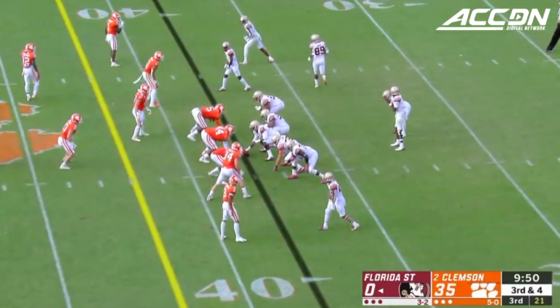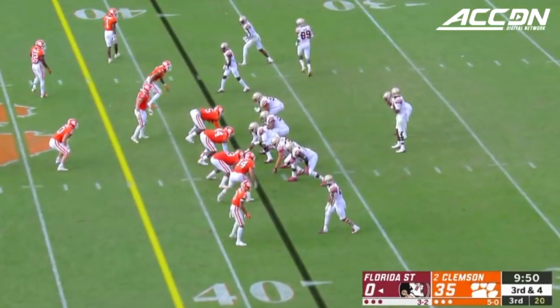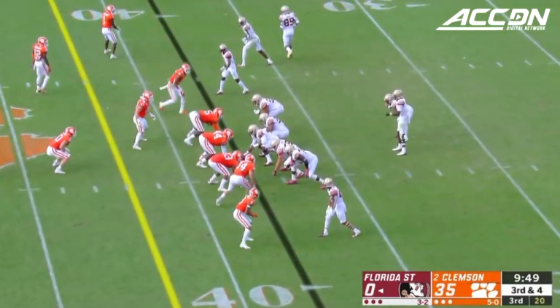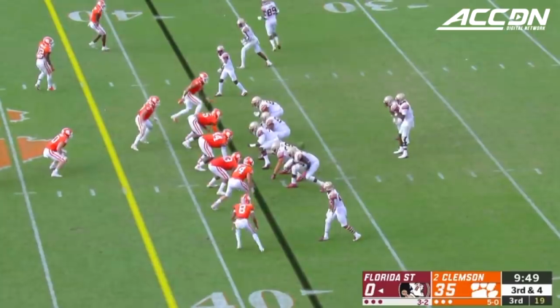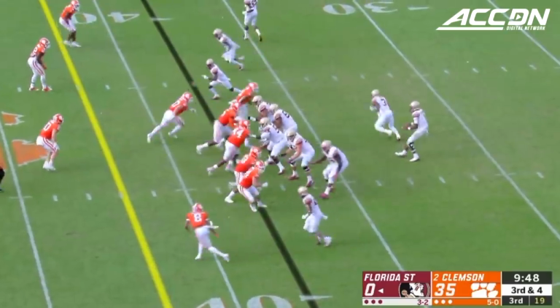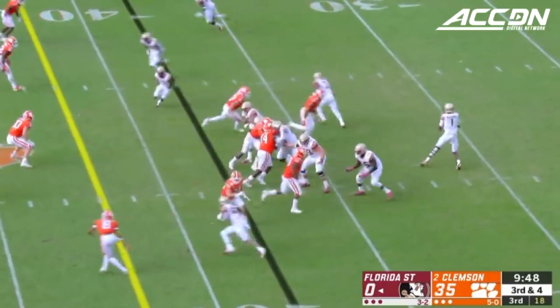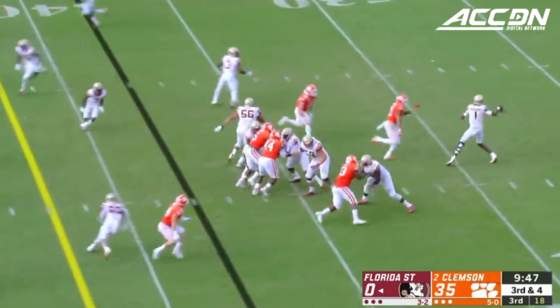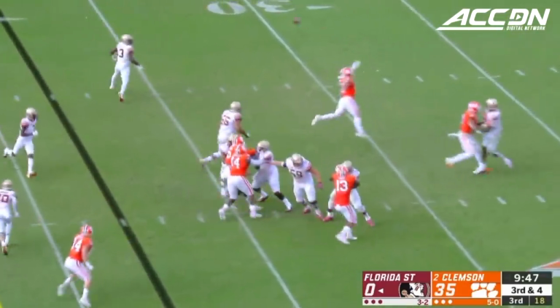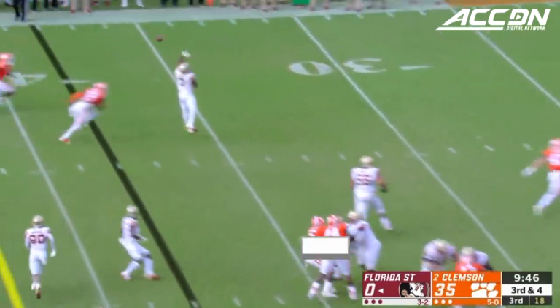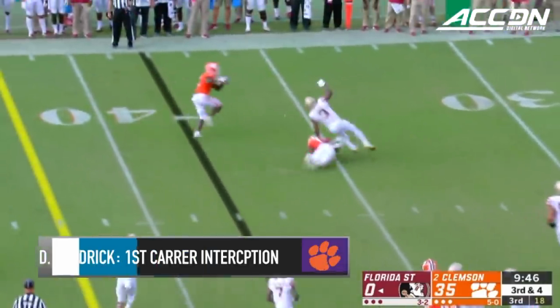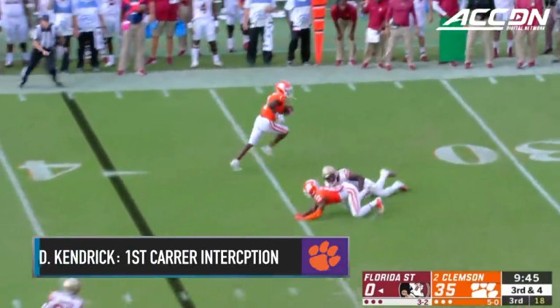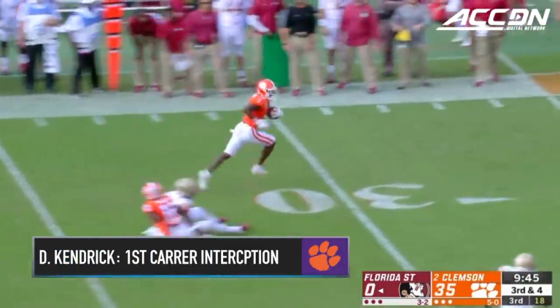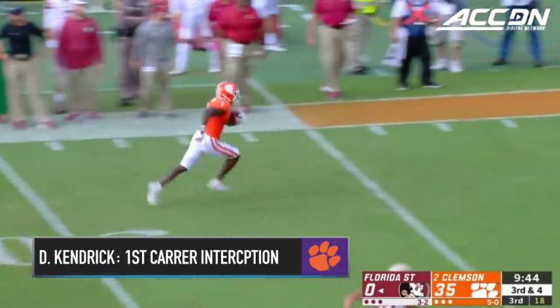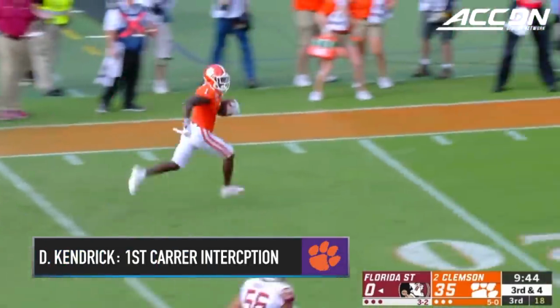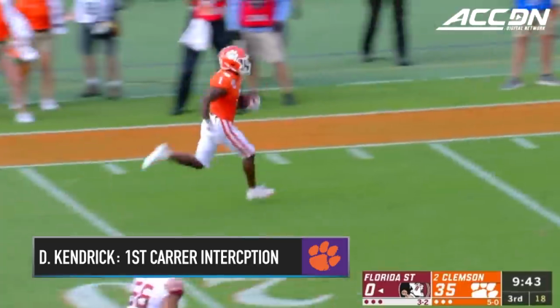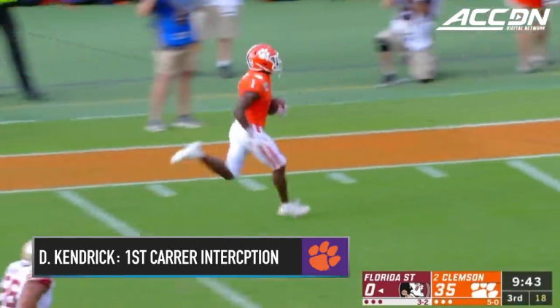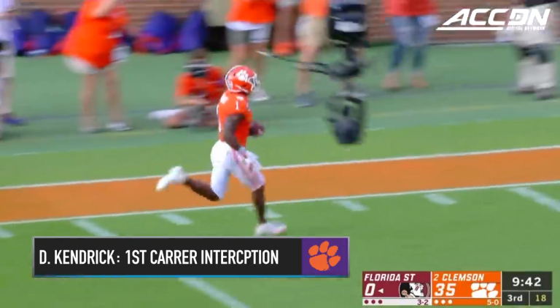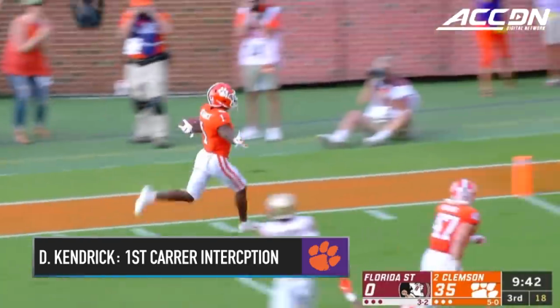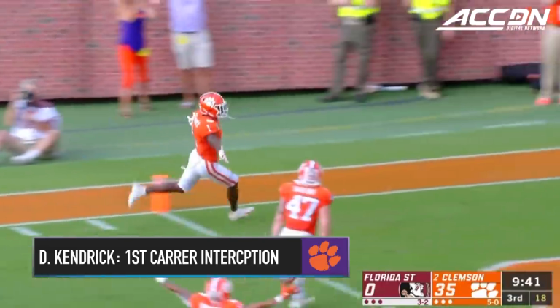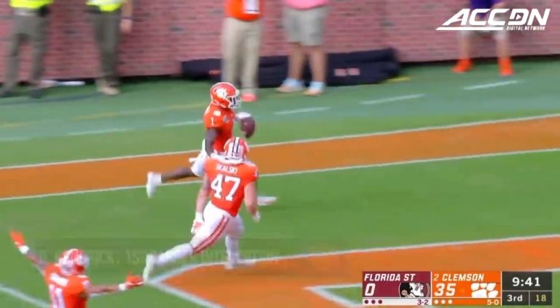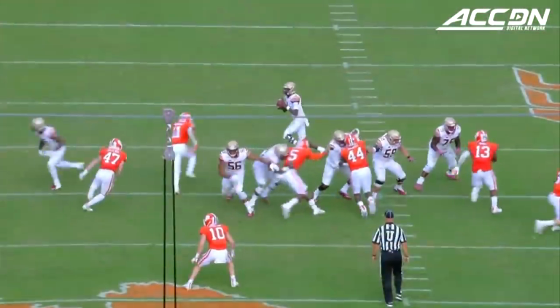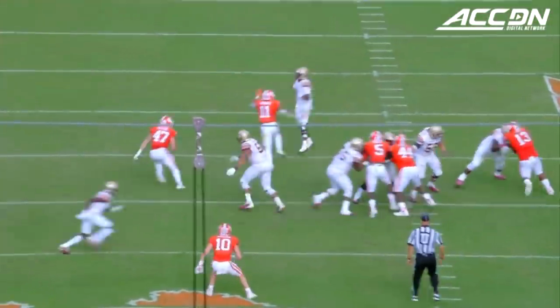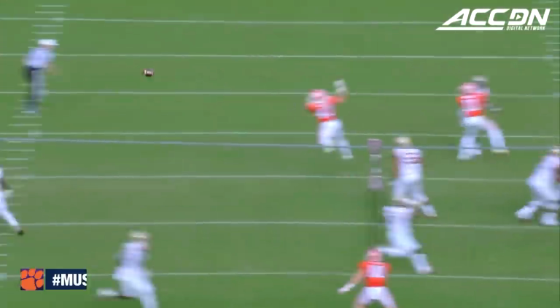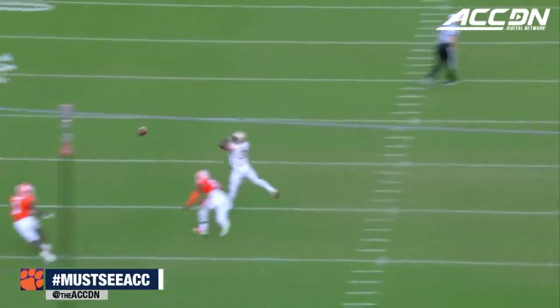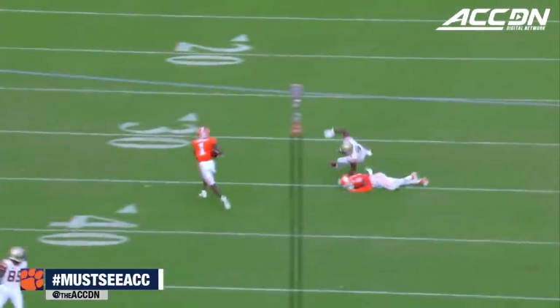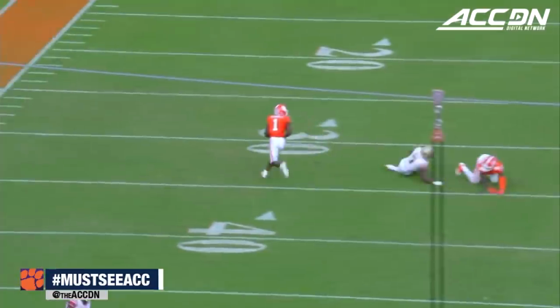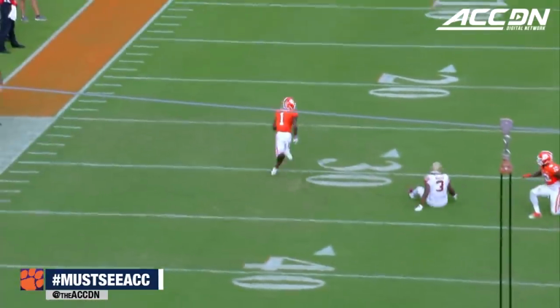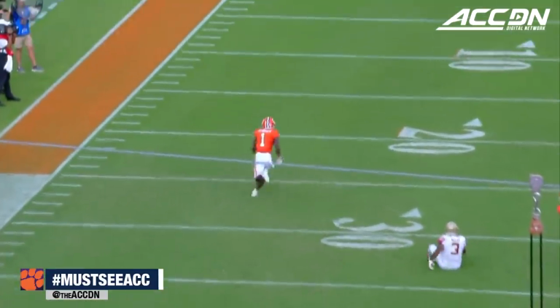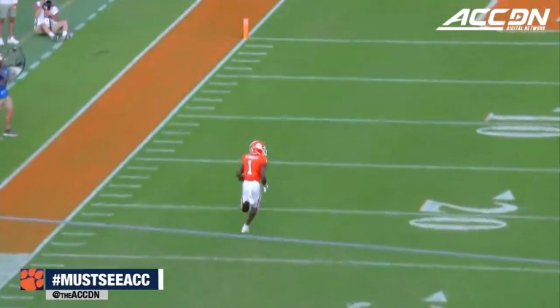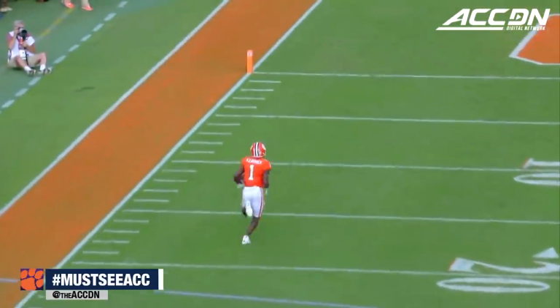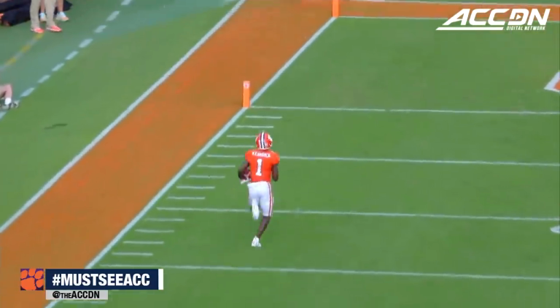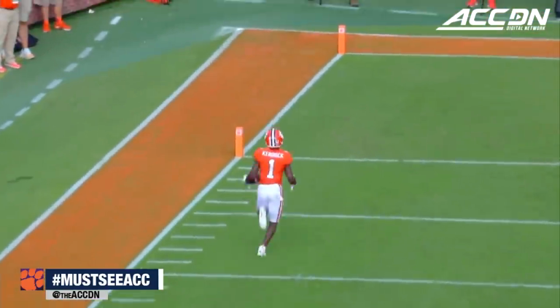A lot of respect for the way he plays. Intercepted — it's picked off. Darian Kendrick down the sideline for a six. And this has gotten away from Florida State in a hurry.